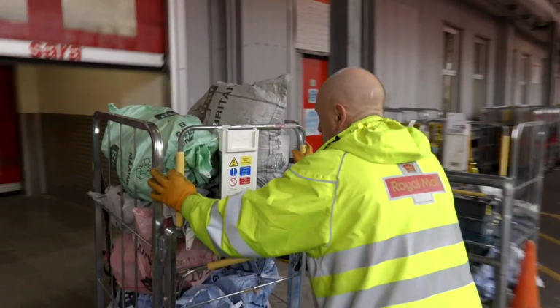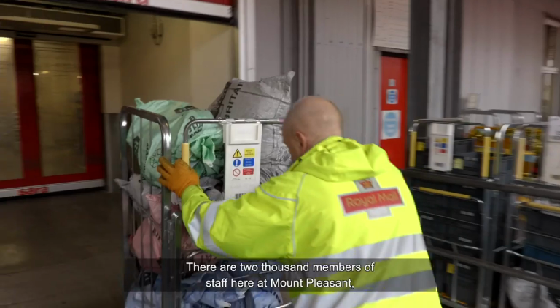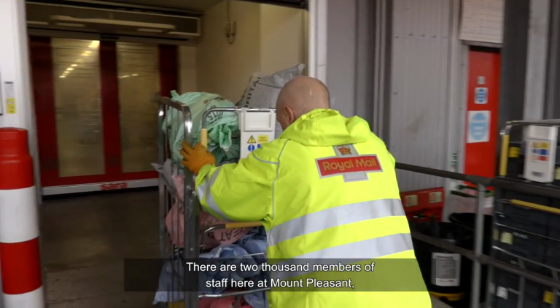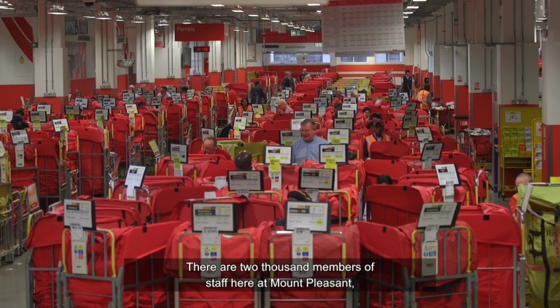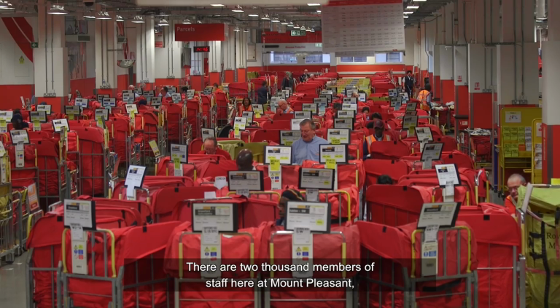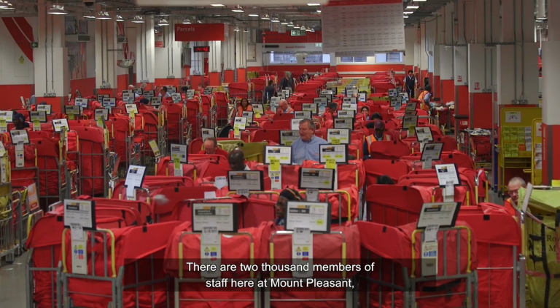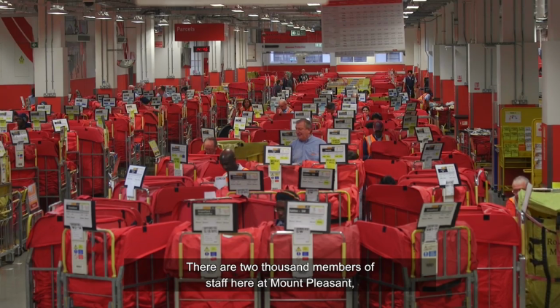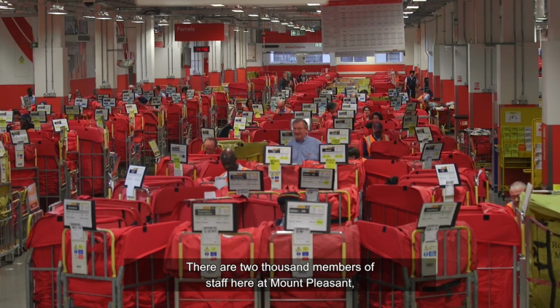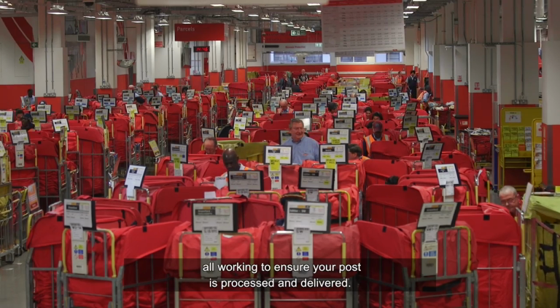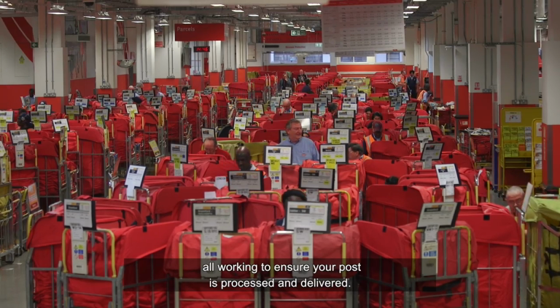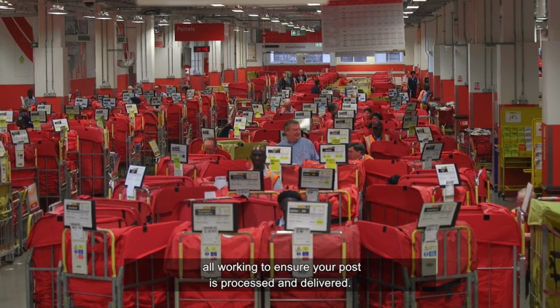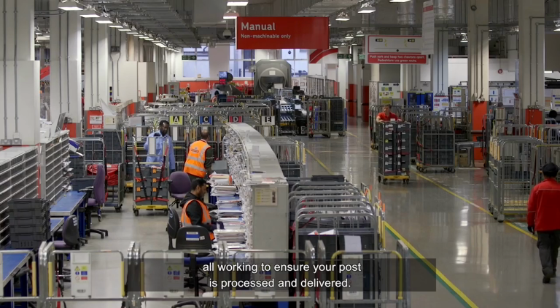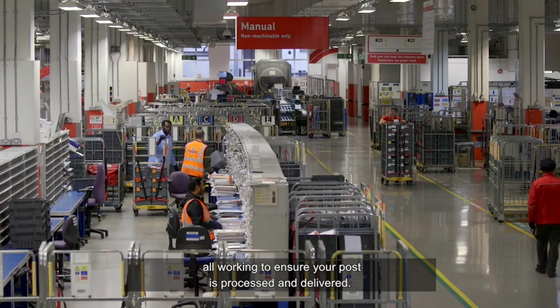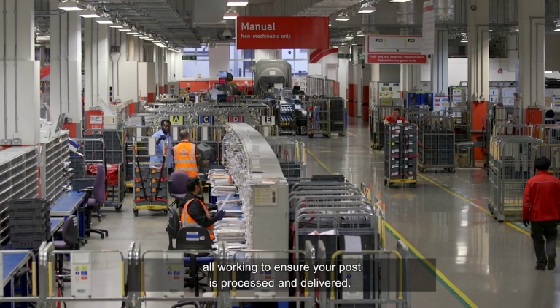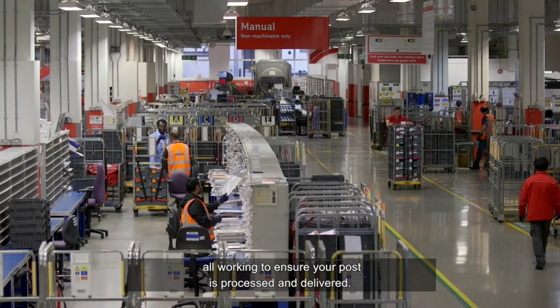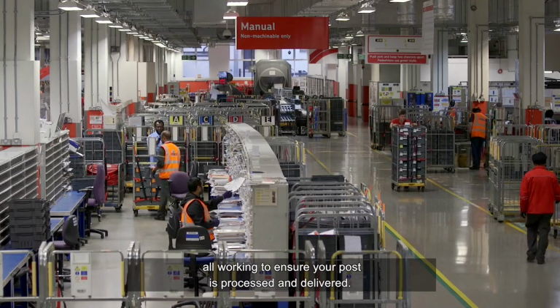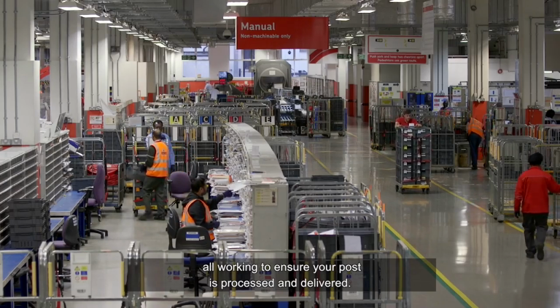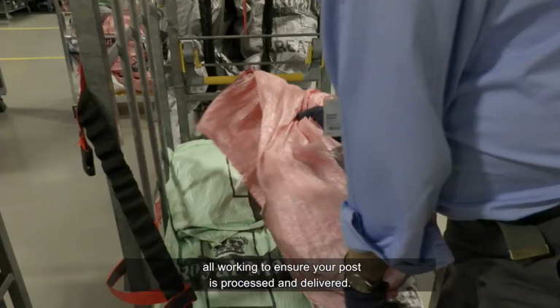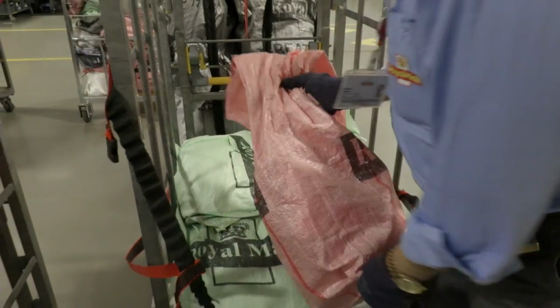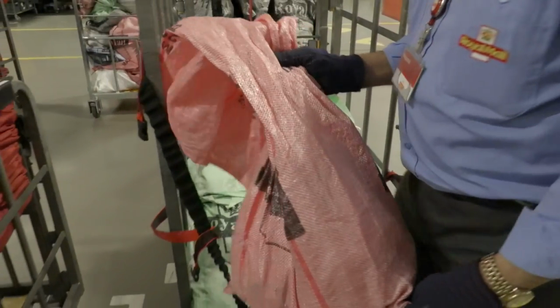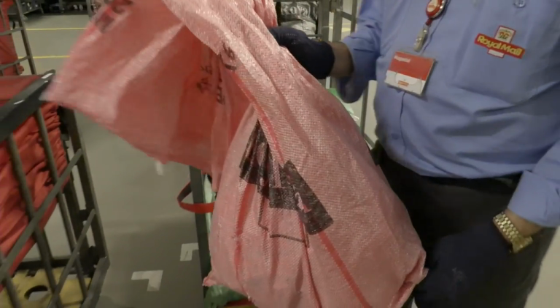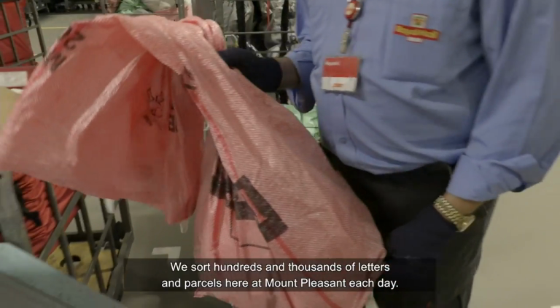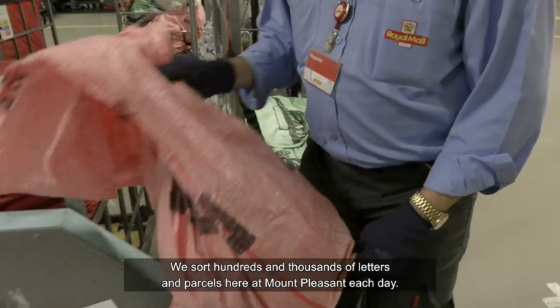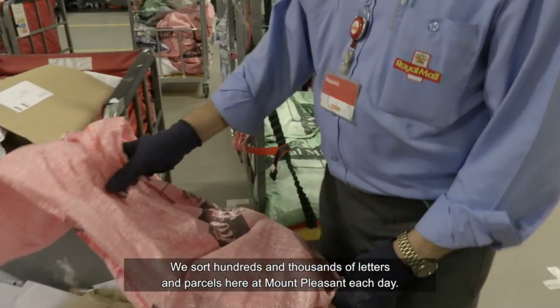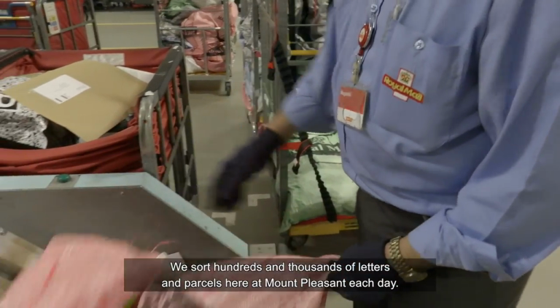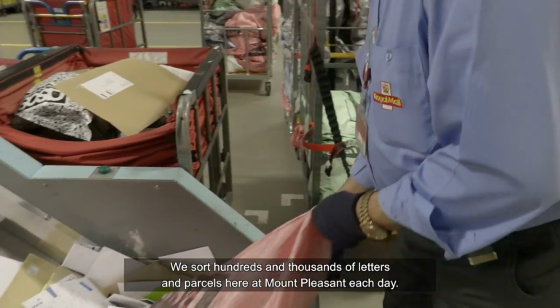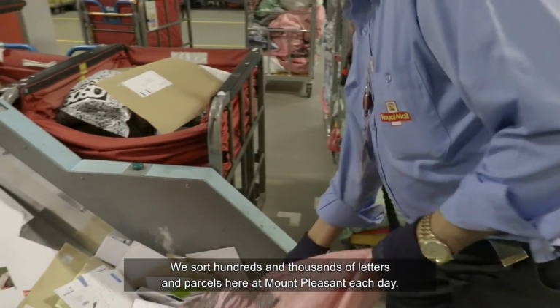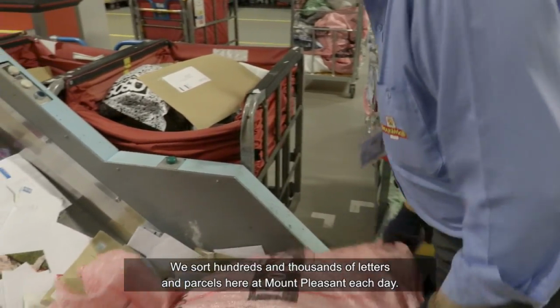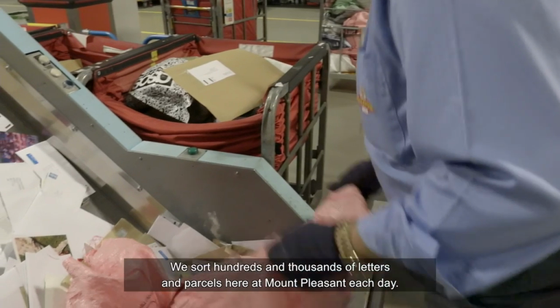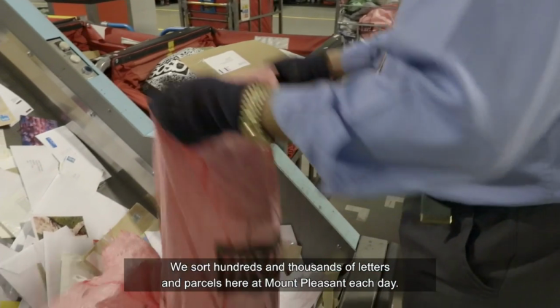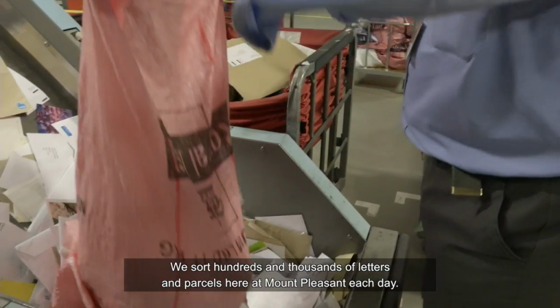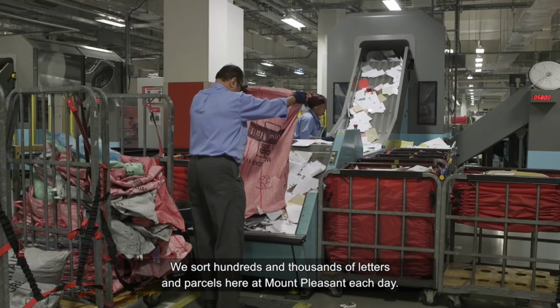There are 2,000 members of staff here at Mount Pleasant, all working to ensure your post is processed and delivered. We sort hundreds and thousands of letters and parcels here at Mount Pleasant each day.